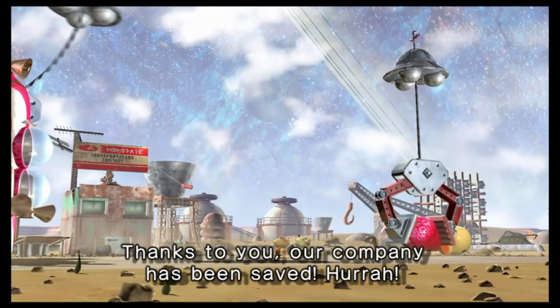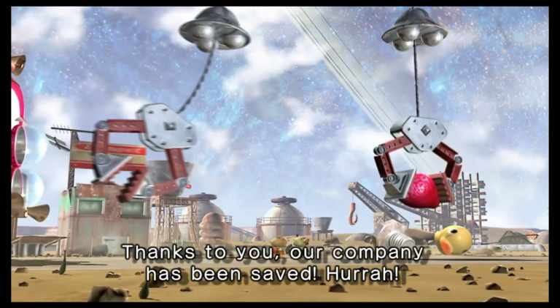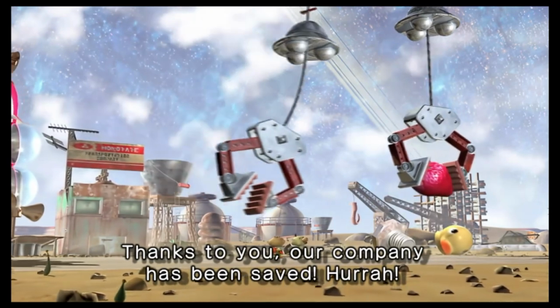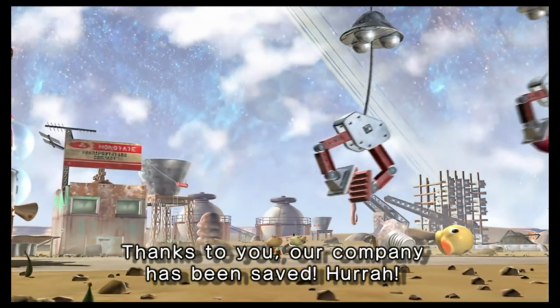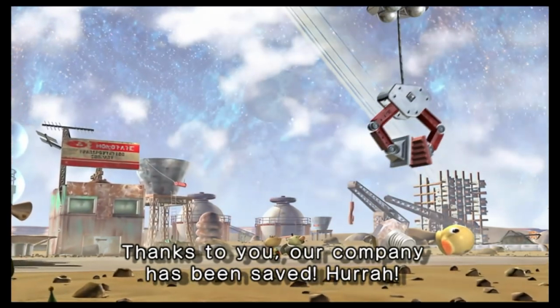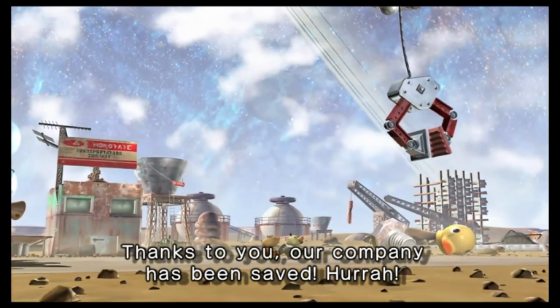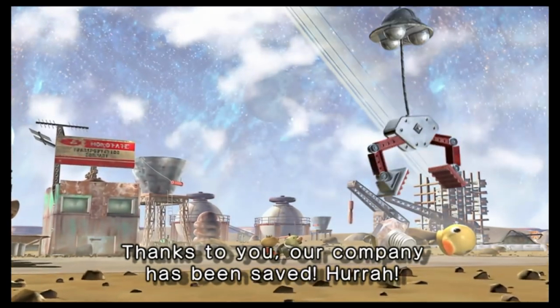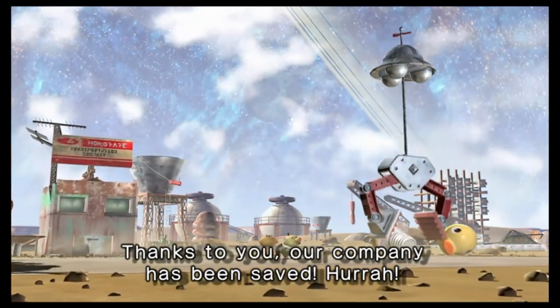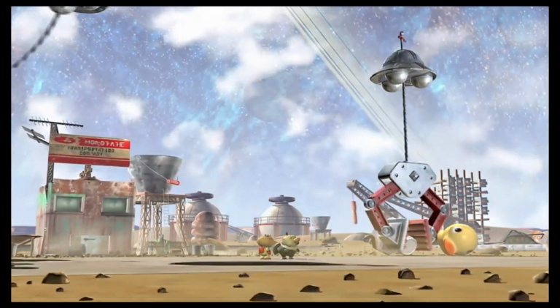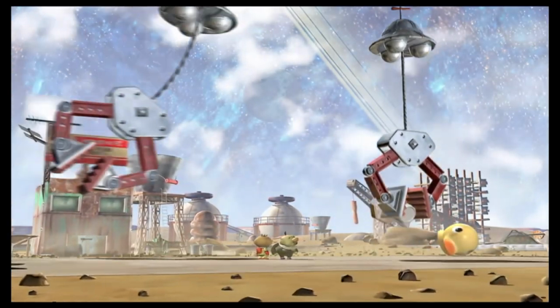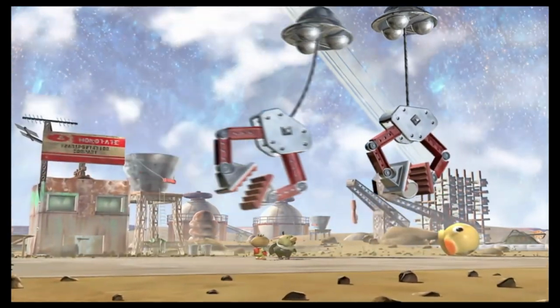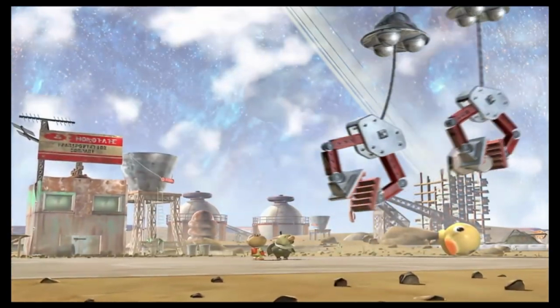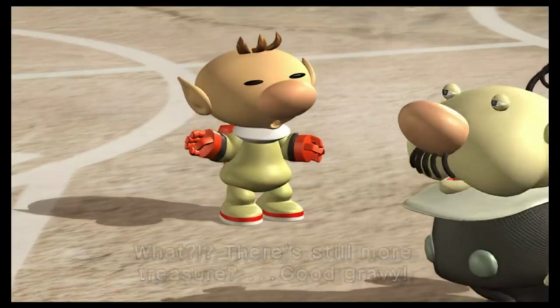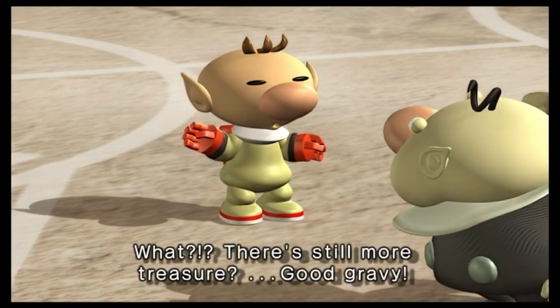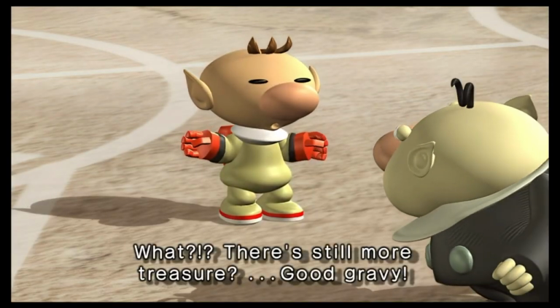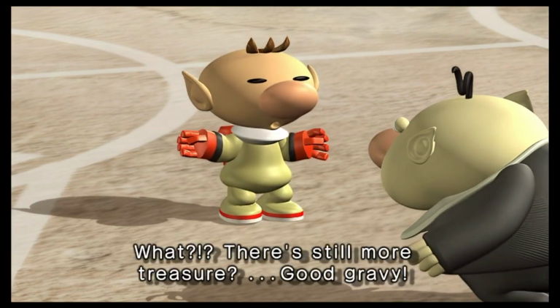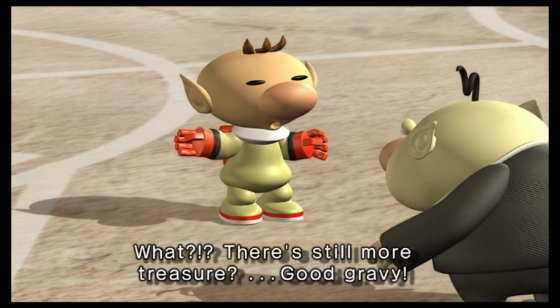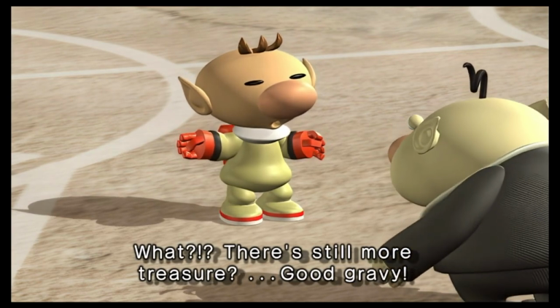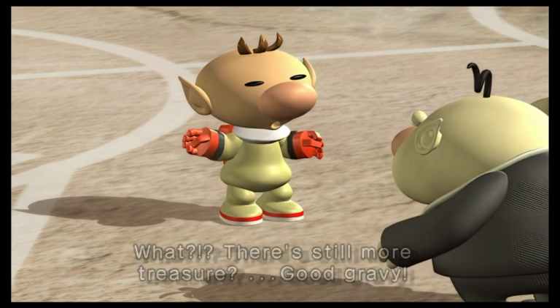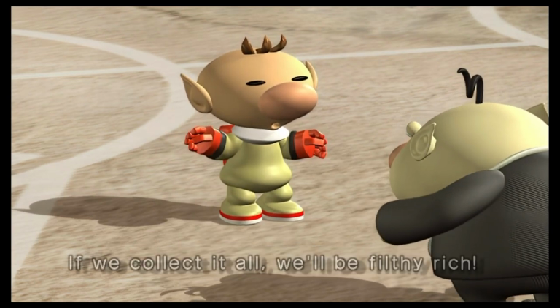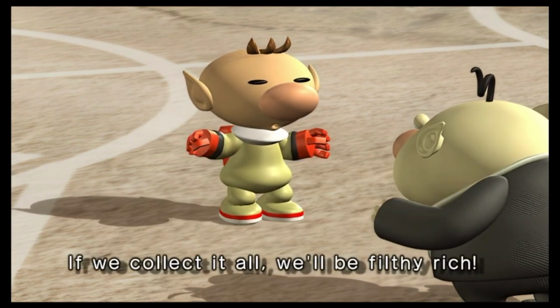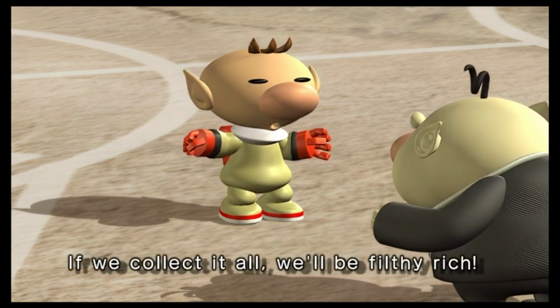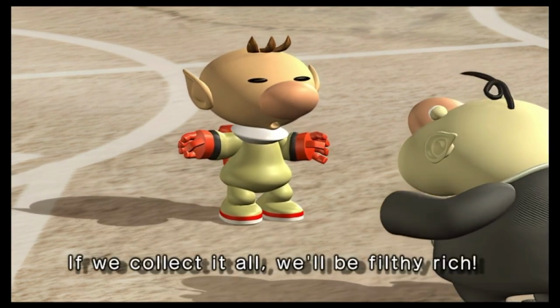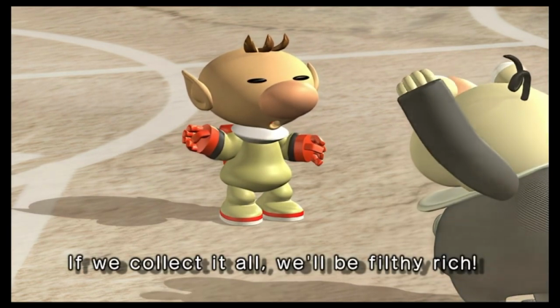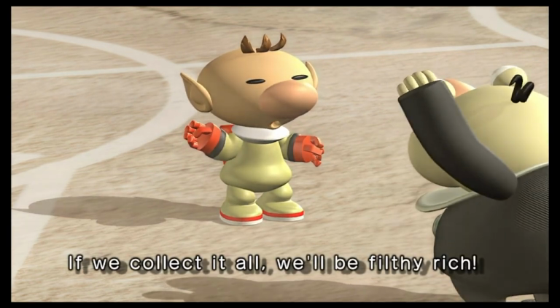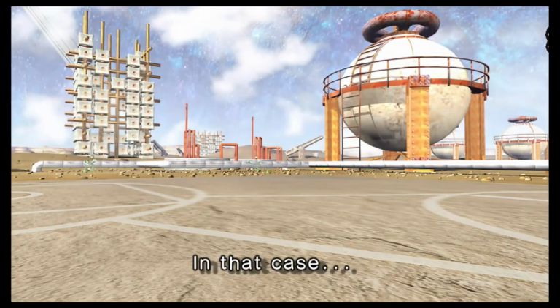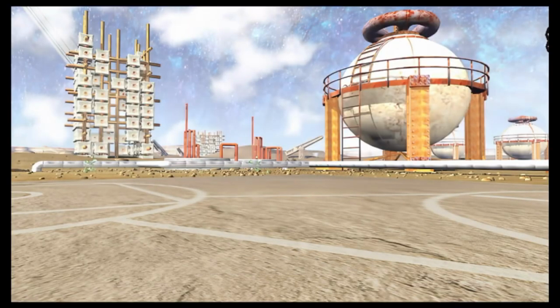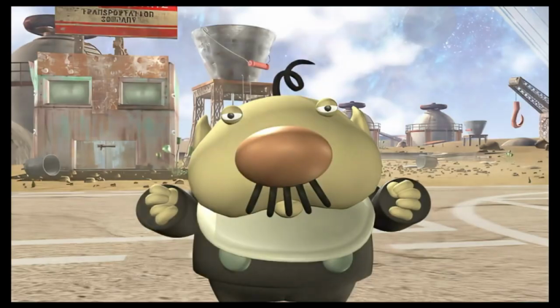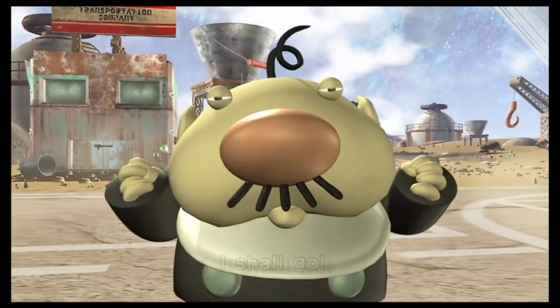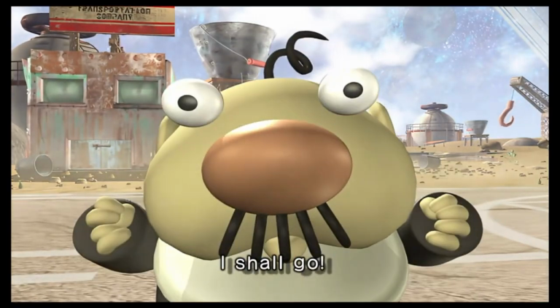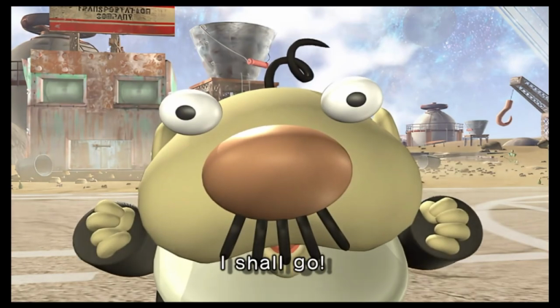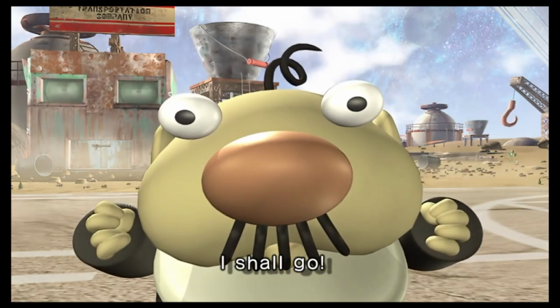The second story beat involves Olimar repaying the debt and going home, just to realize that he left behind Louie. The president of Hokotate Freight orders Olimar to go back to find Louie, as well as to grab more treasures. Luckily, he doesn't have to go alone — the president will follow.